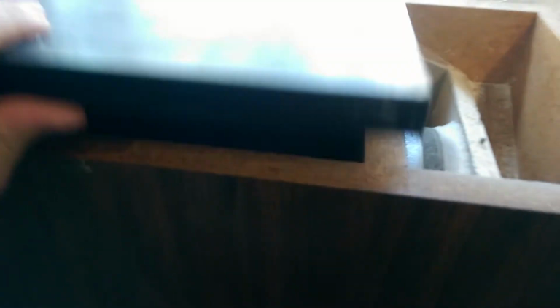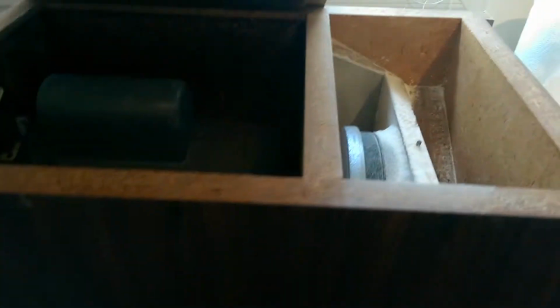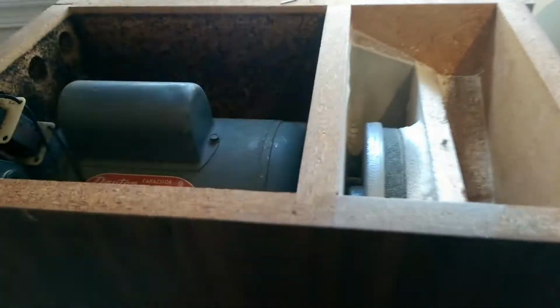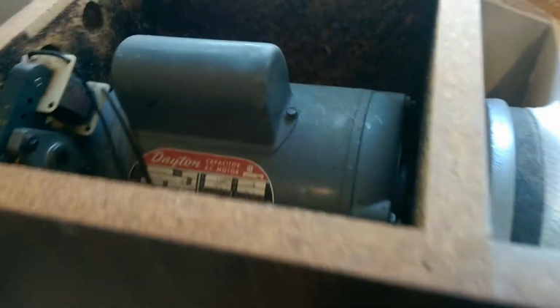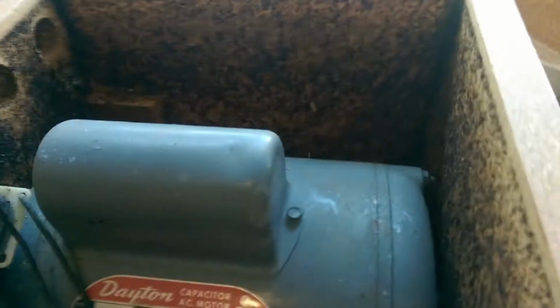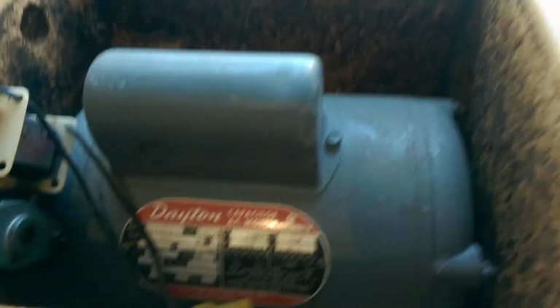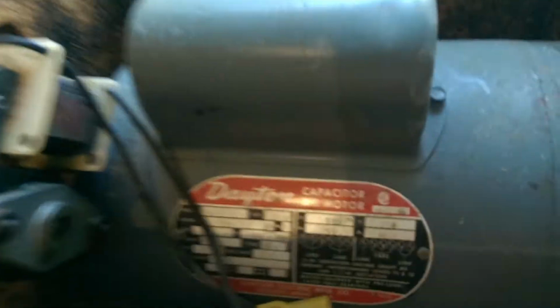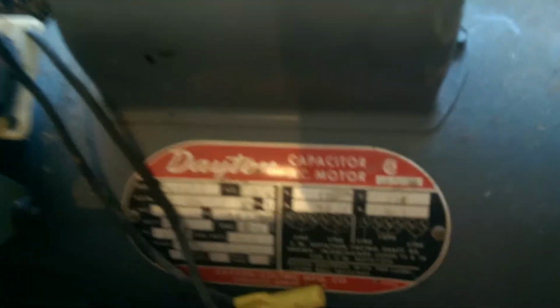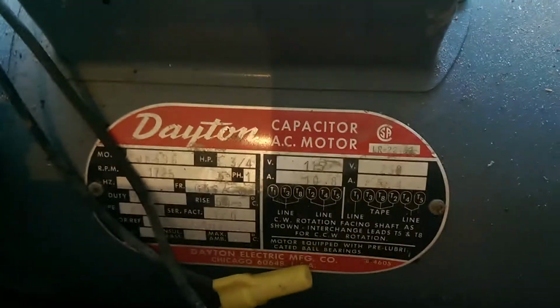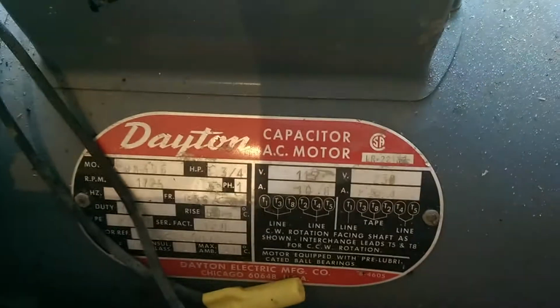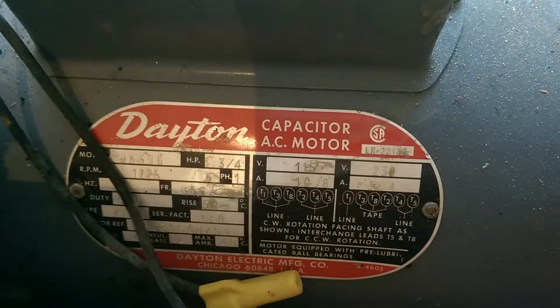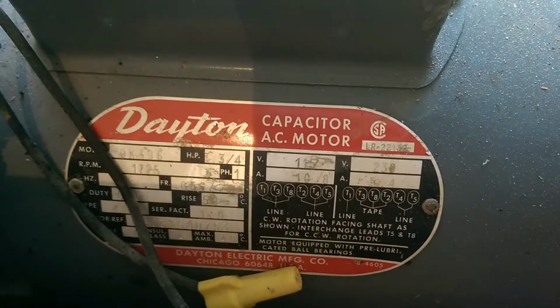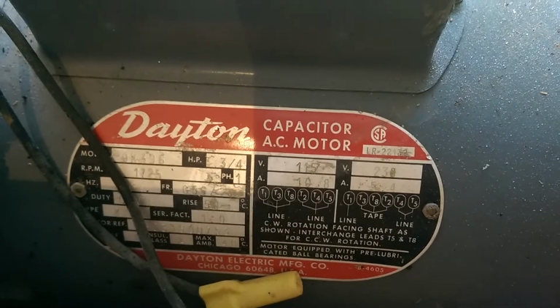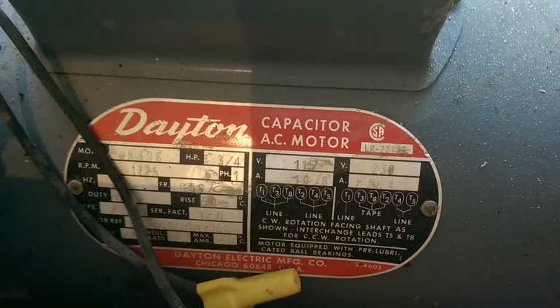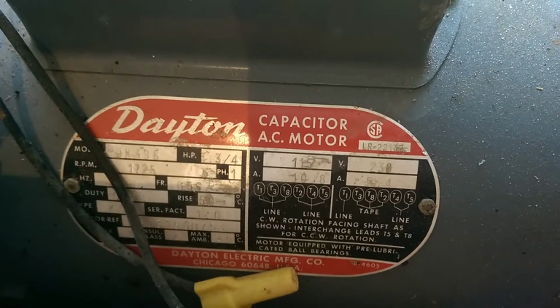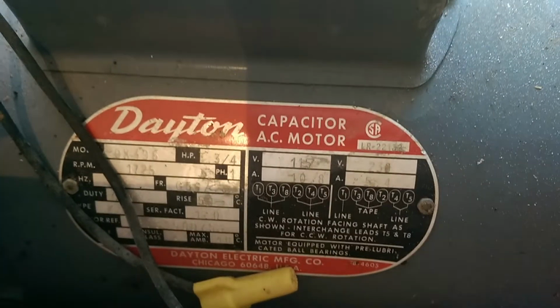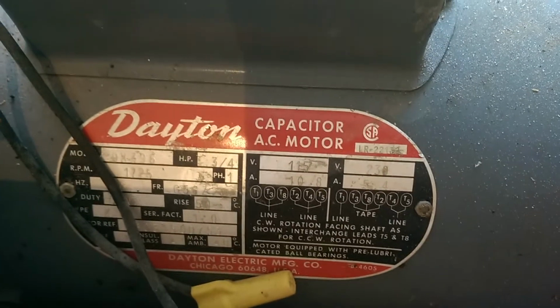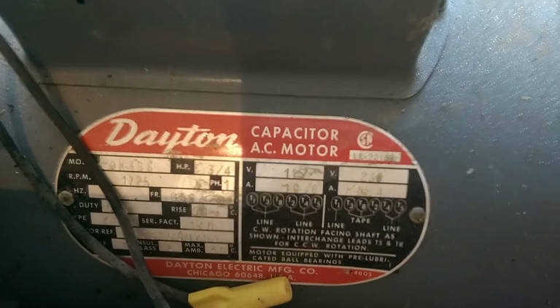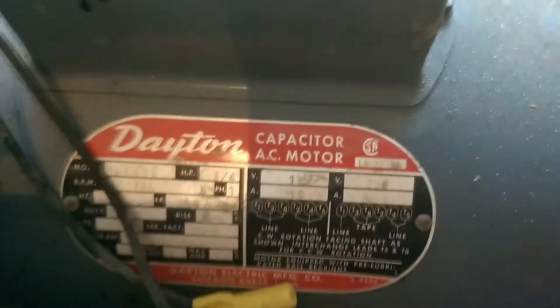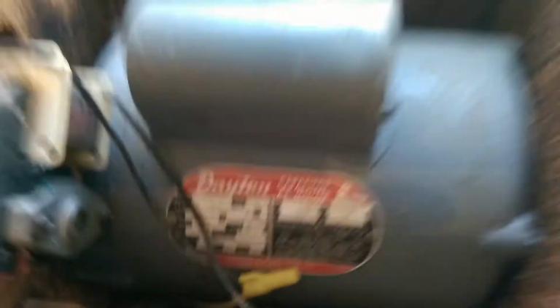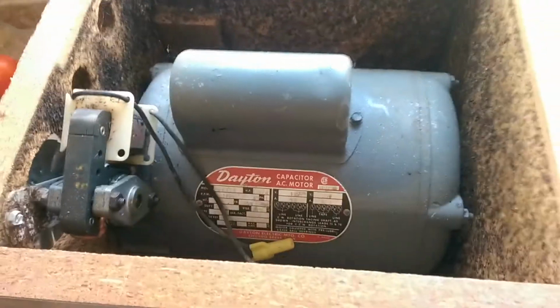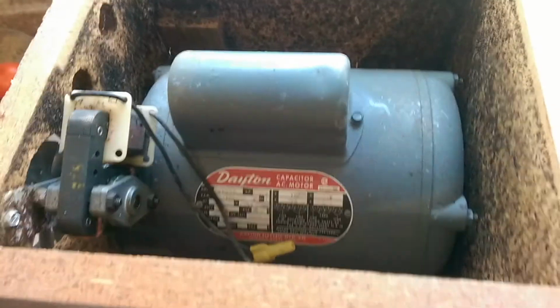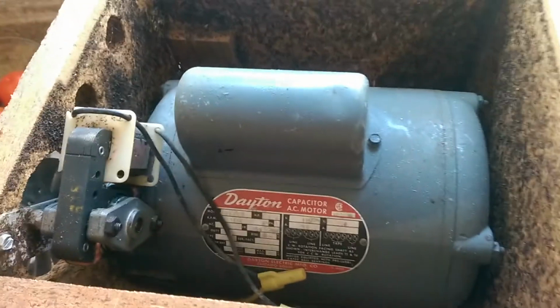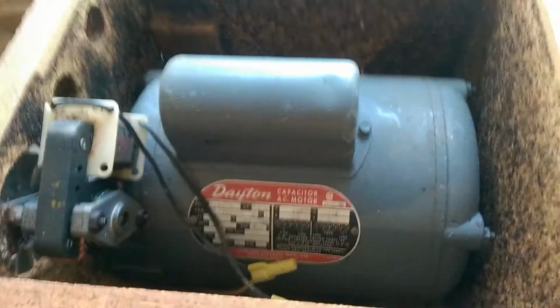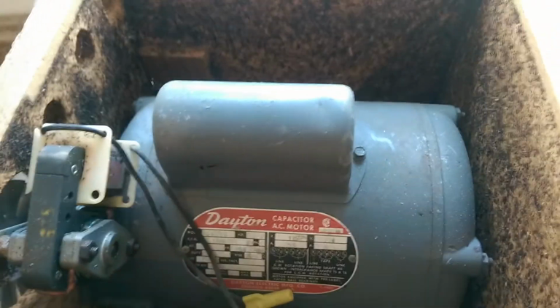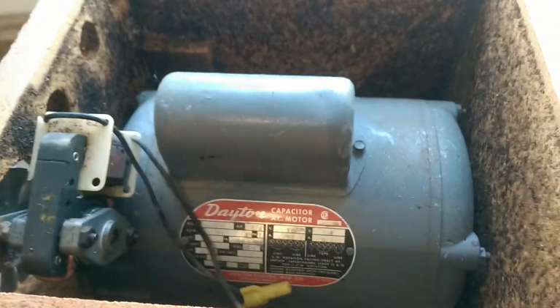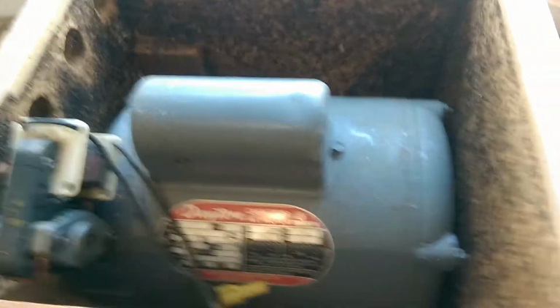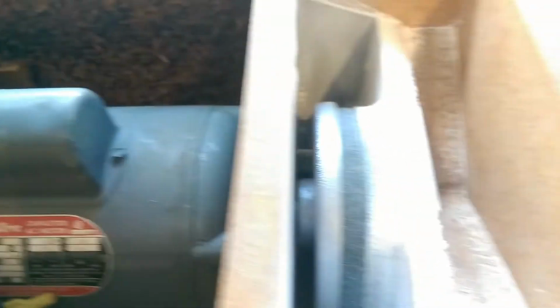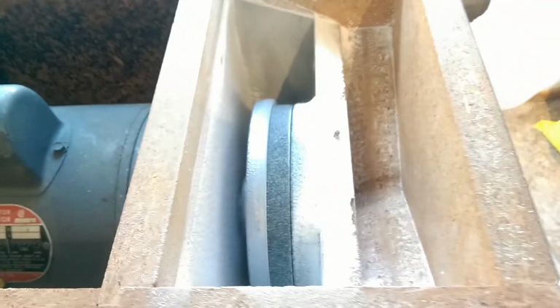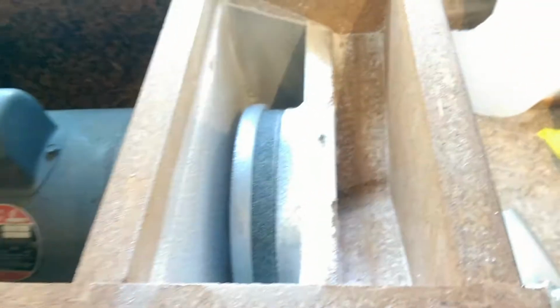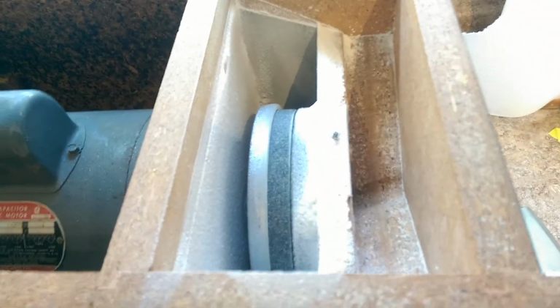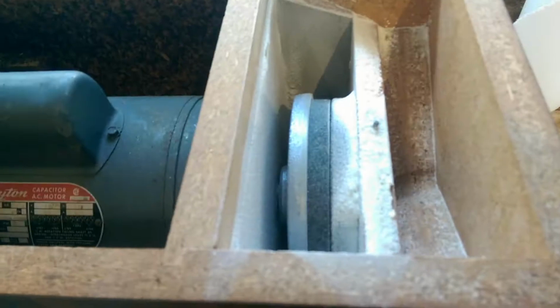I bought it because it's got a three-quarter horsepower motor on it, which can be alternately wired to run 240, which is why I got it. It's a little messy inside the motor part, but the grinding part's nice and clean.